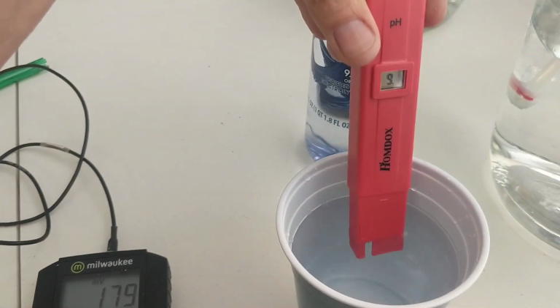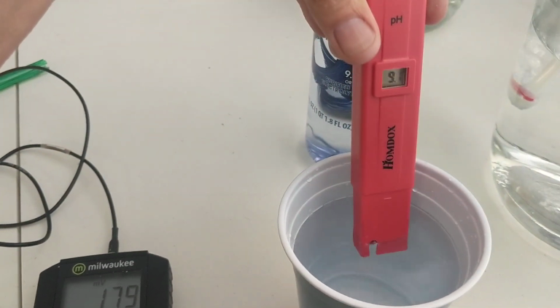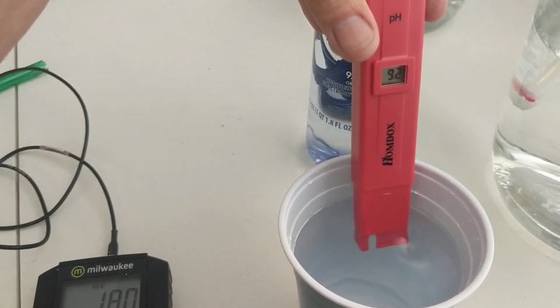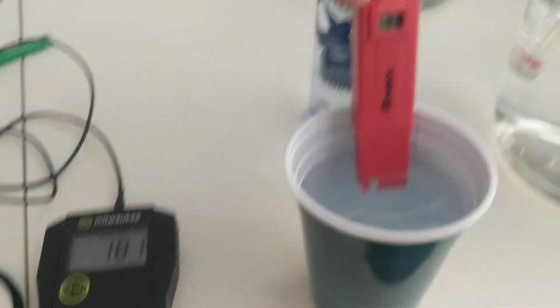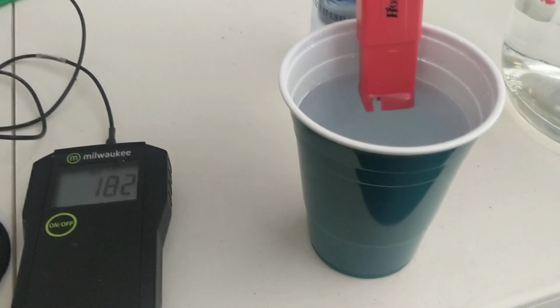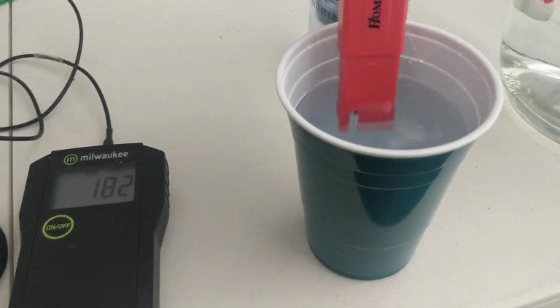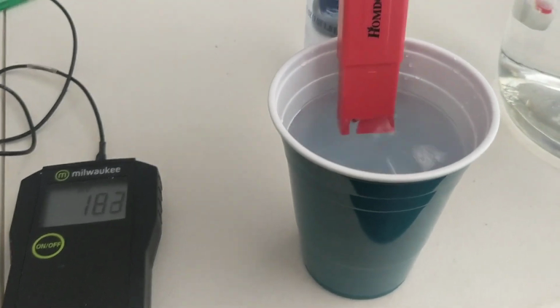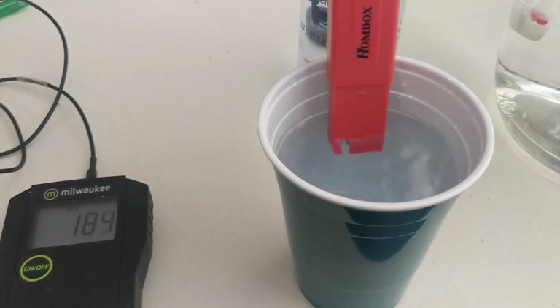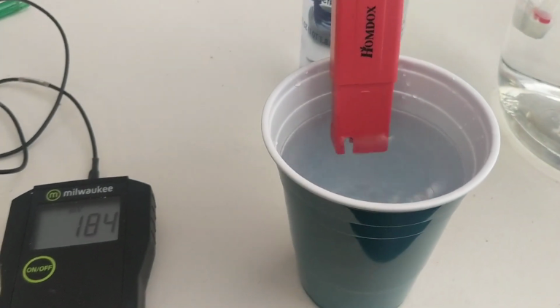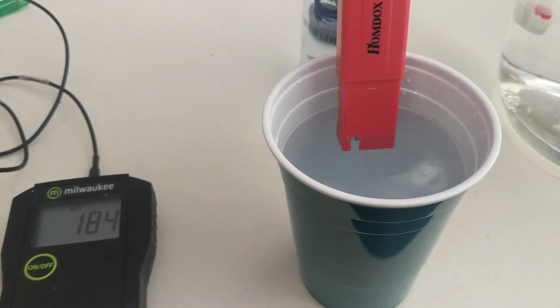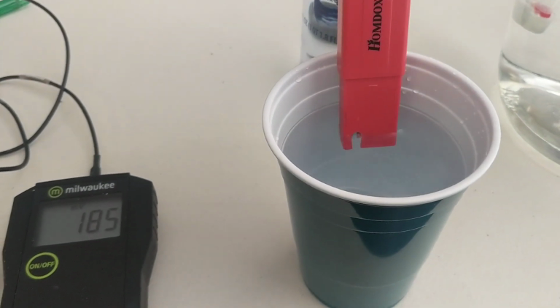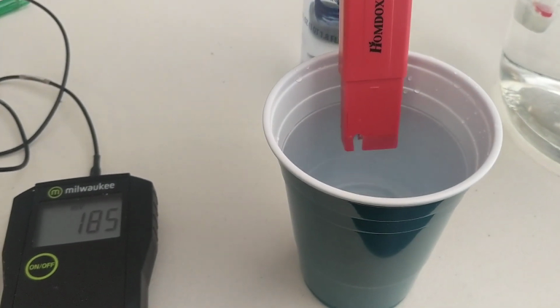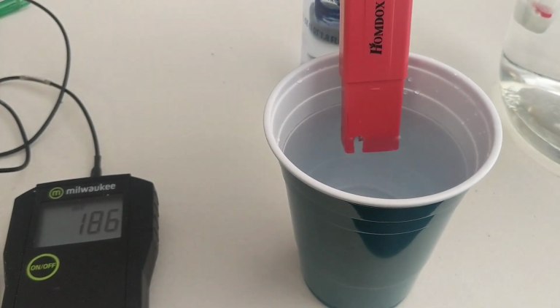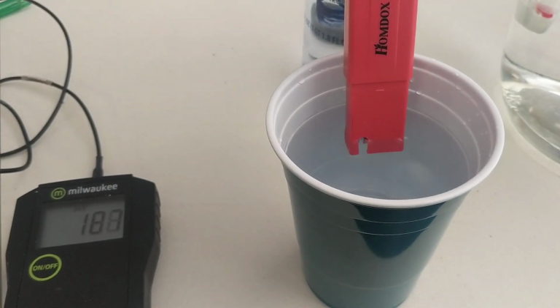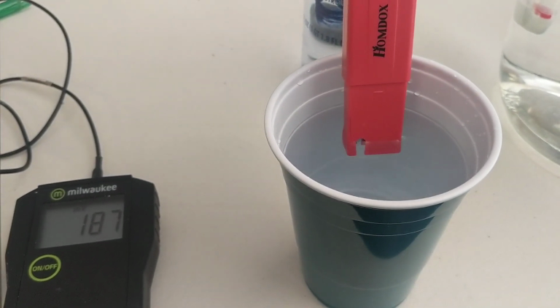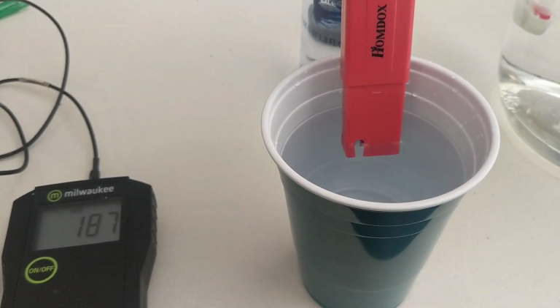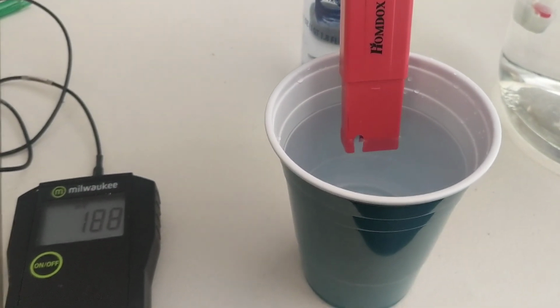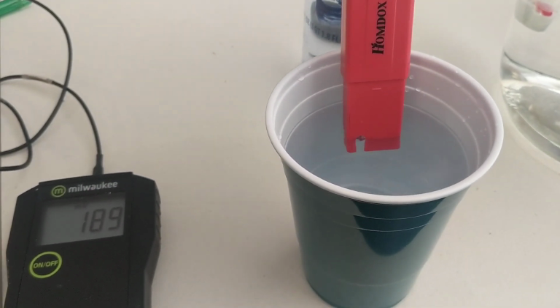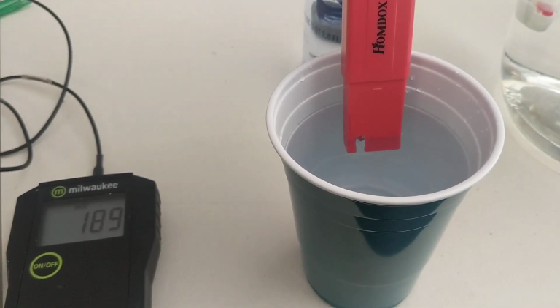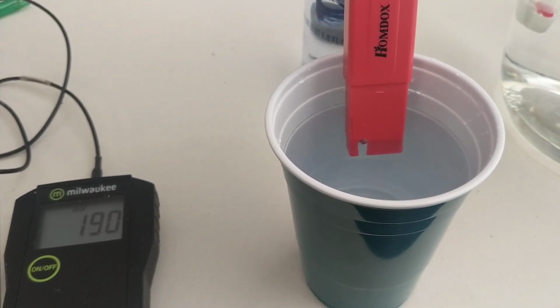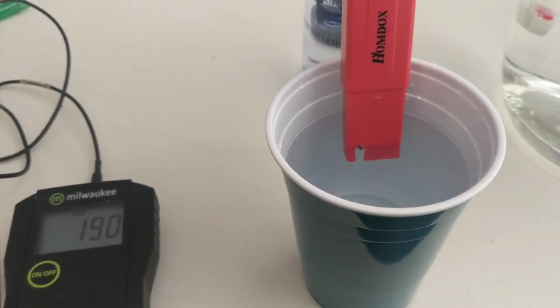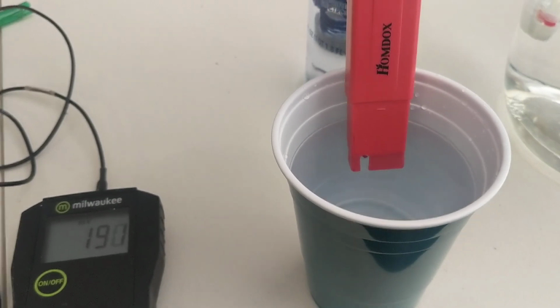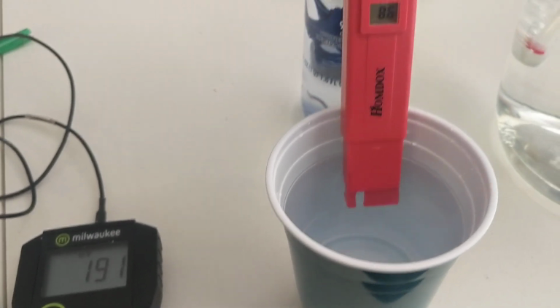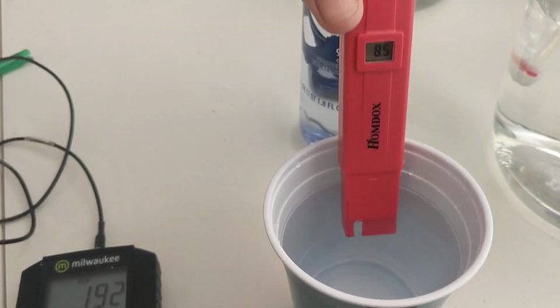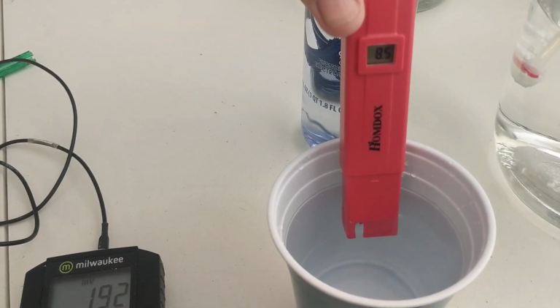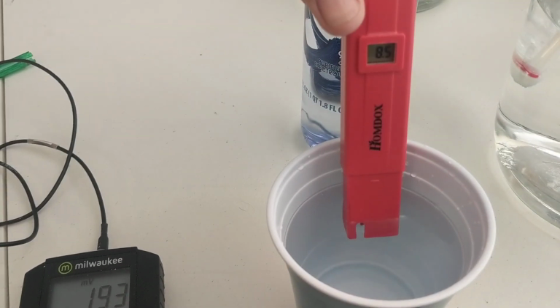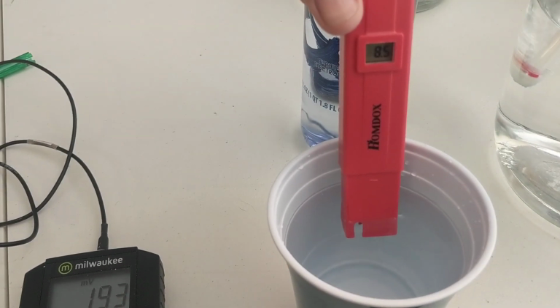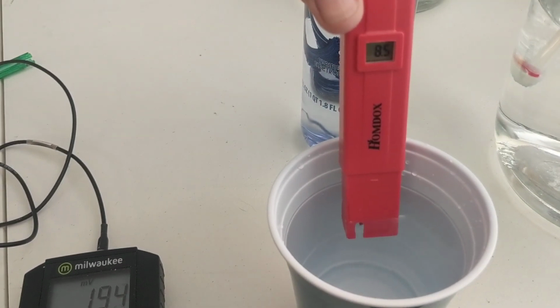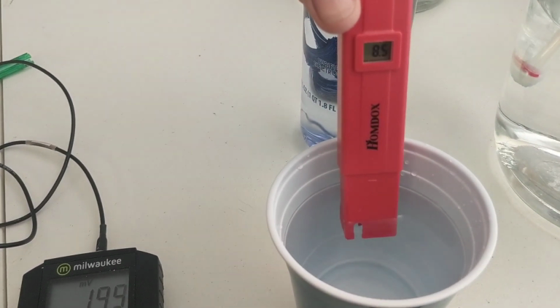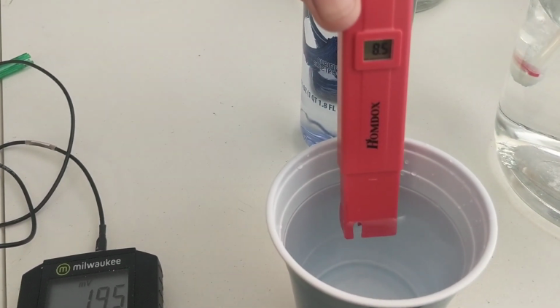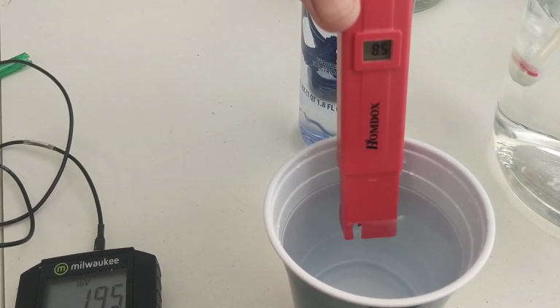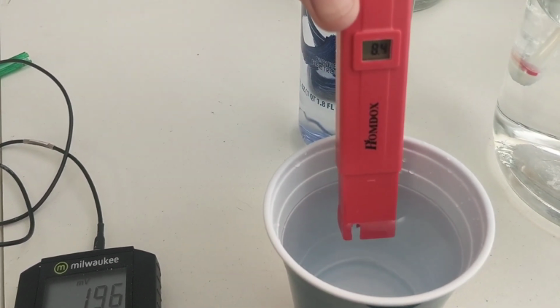This is distilled water that we make here. We are using tap water first to make the distilled, and you can see that the pH is 8.5.